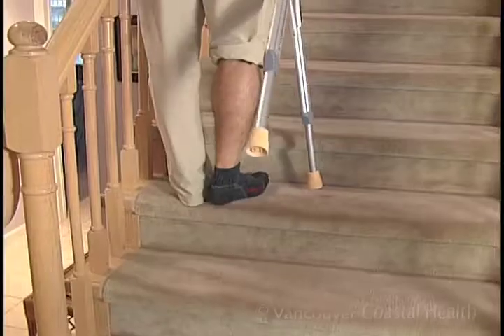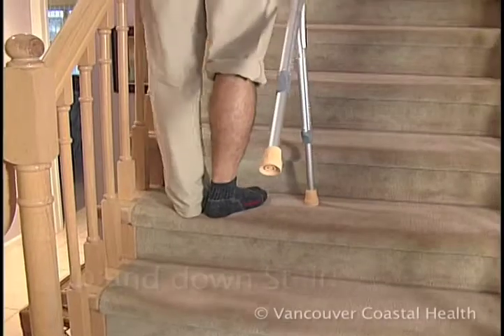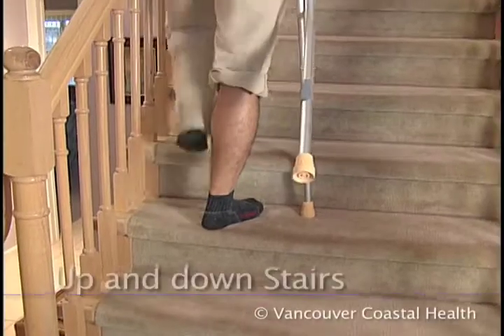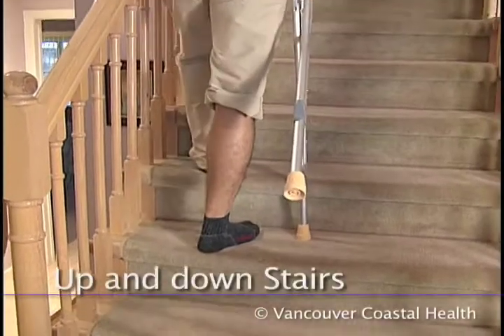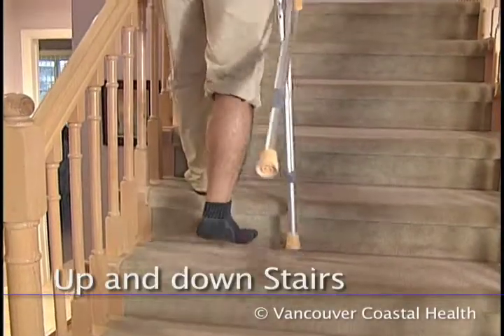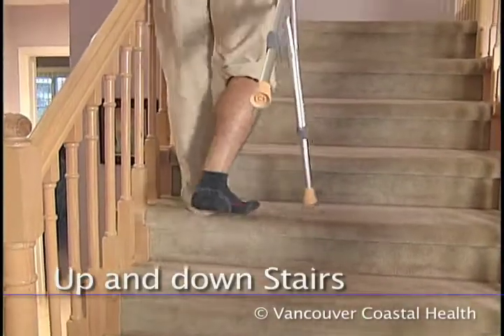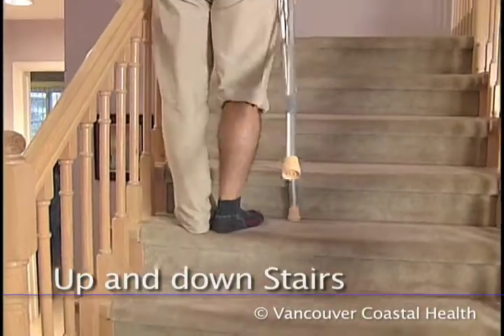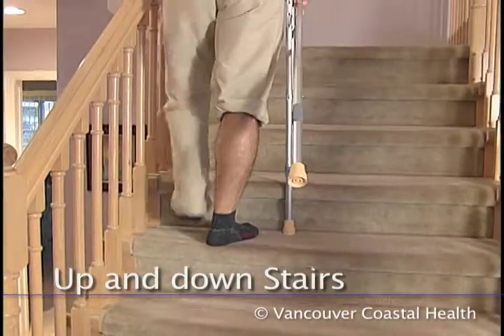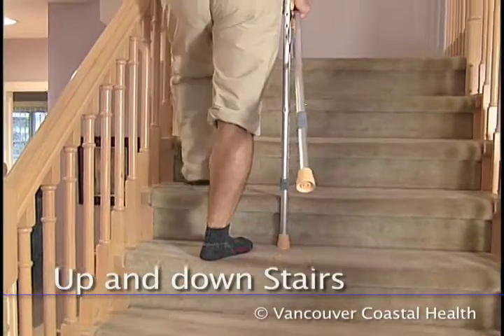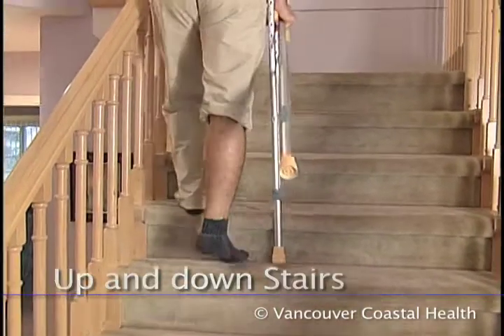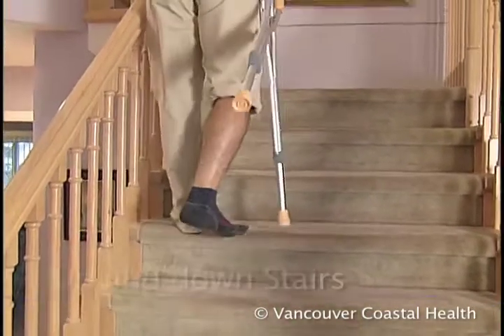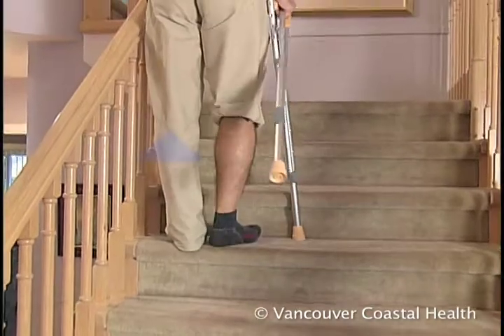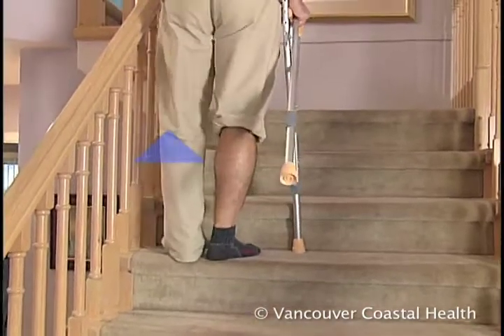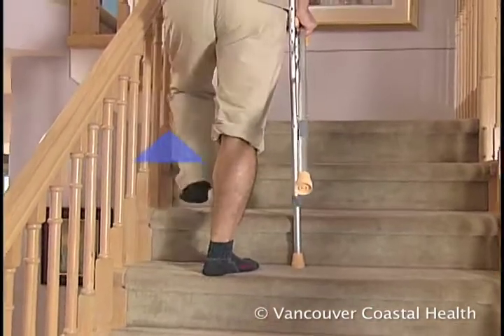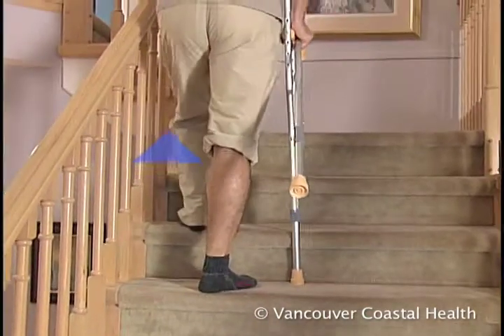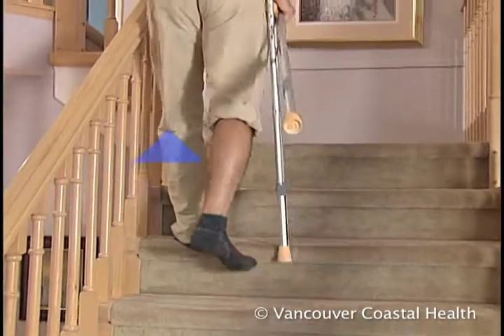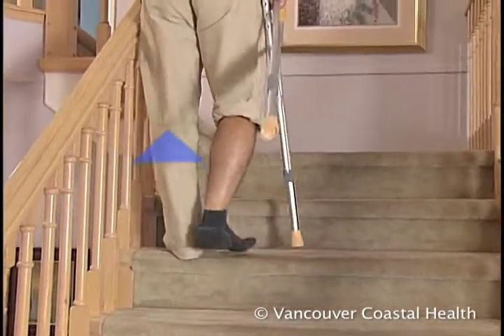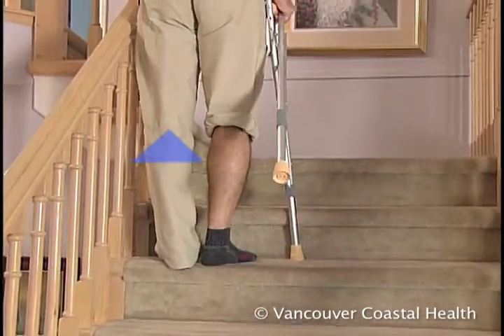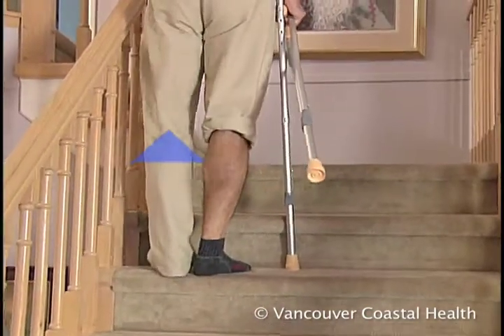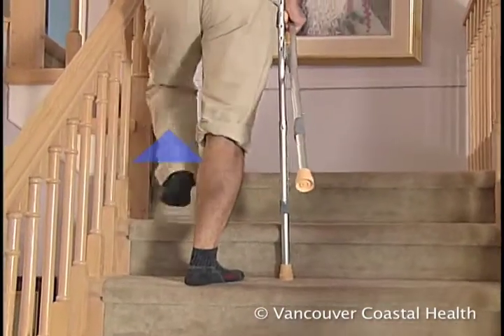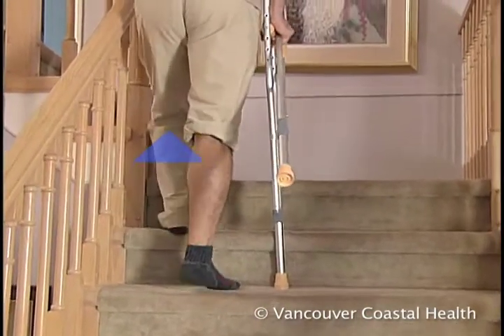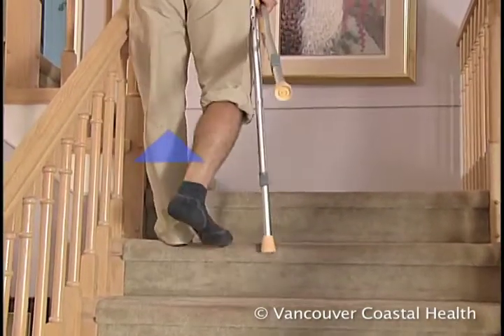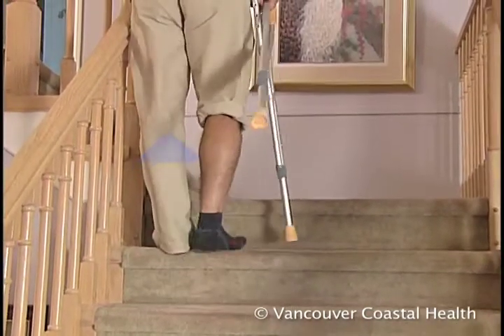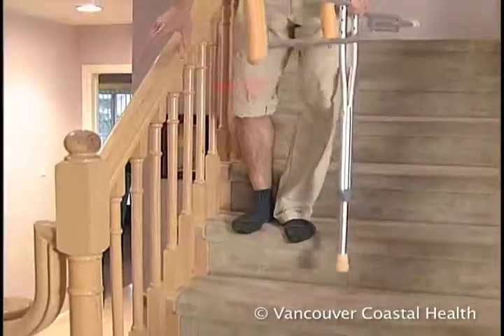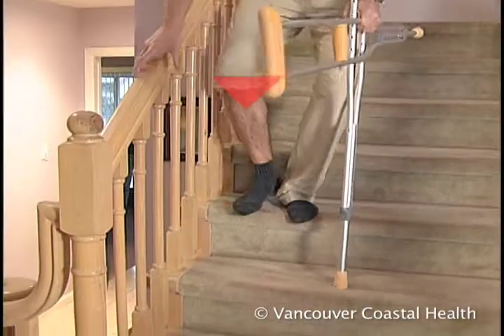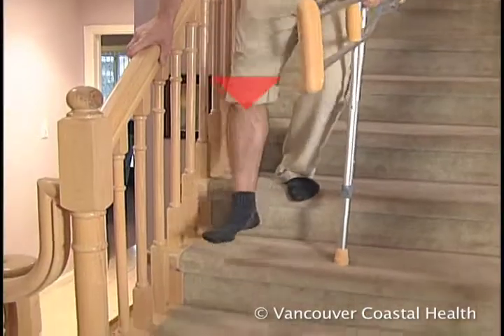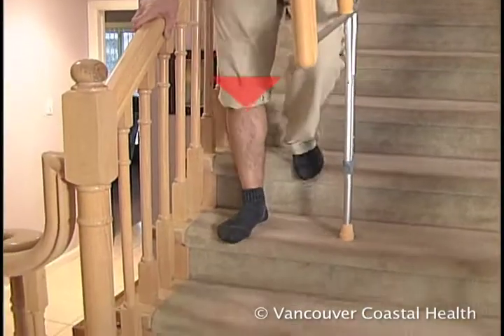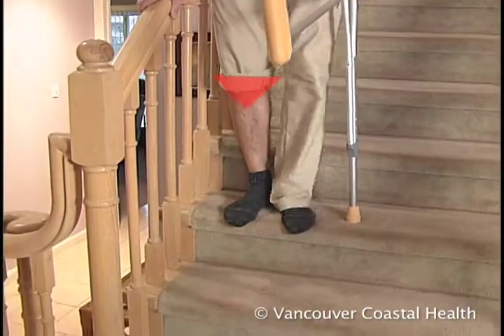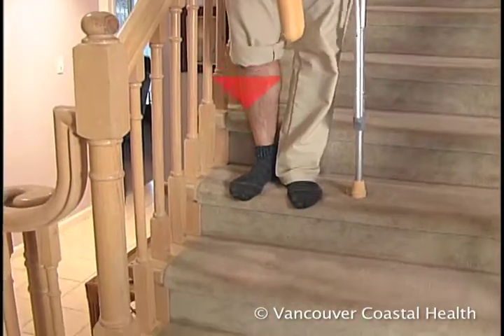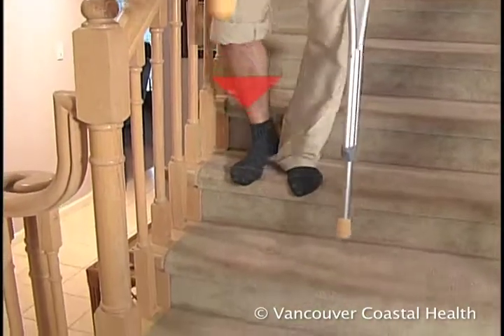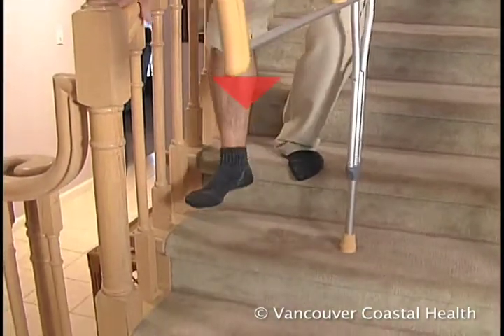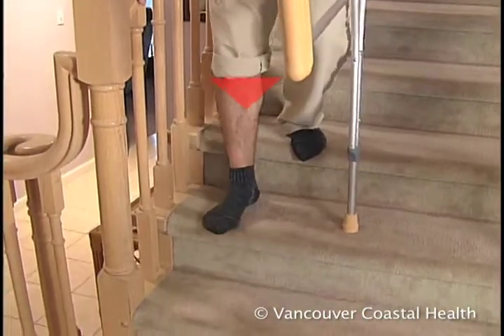A trick to remember how to correctly go up and down stairs is to think of the good or non-surgical leg going up to heaven and the bad or surgical leg going down to hell.